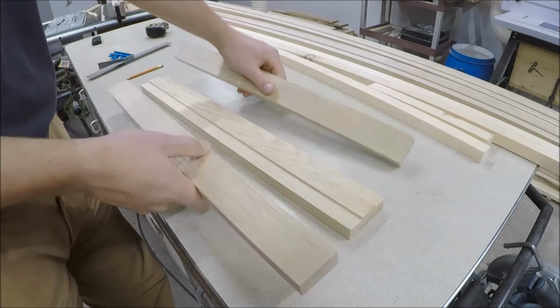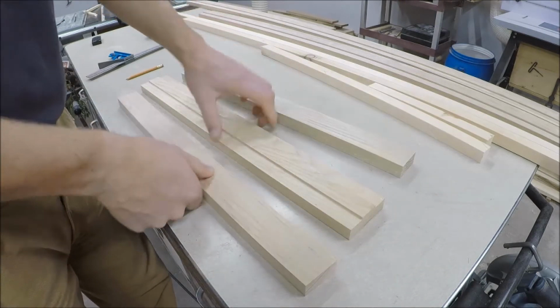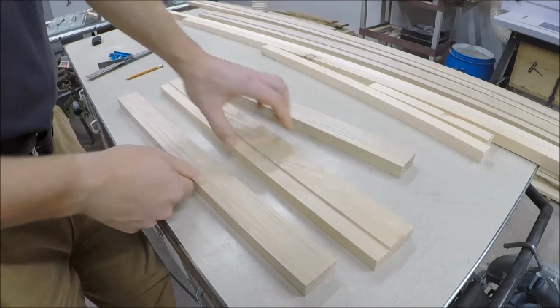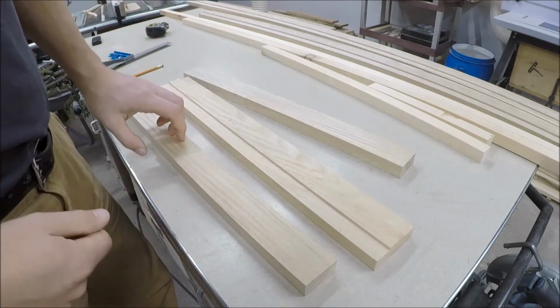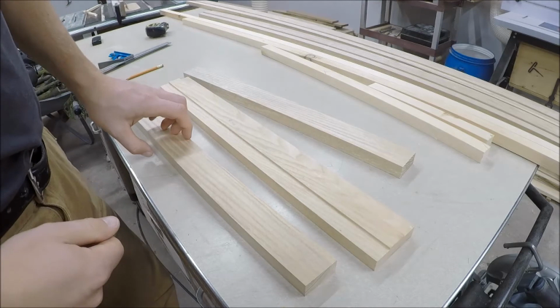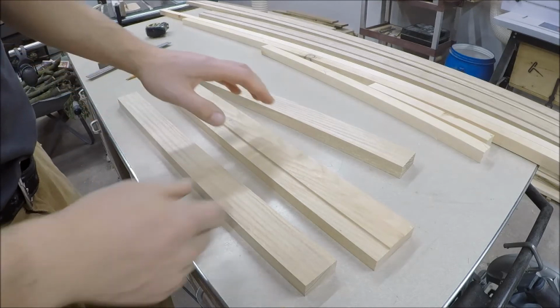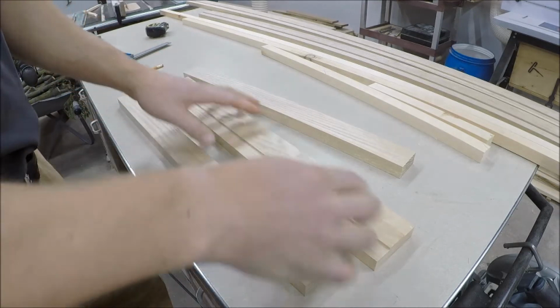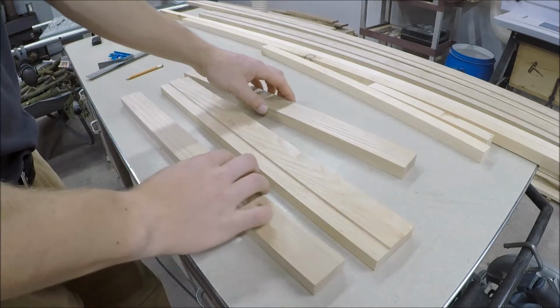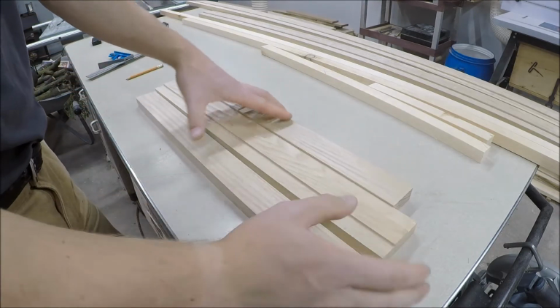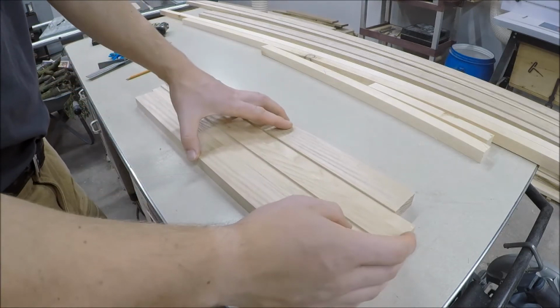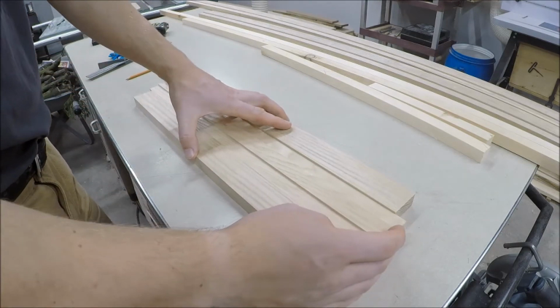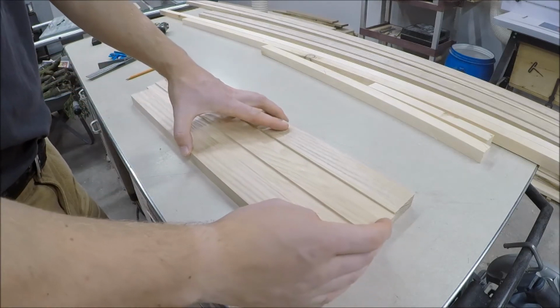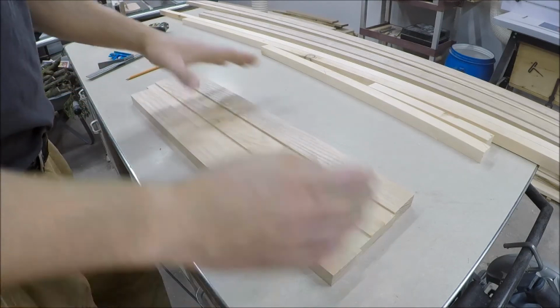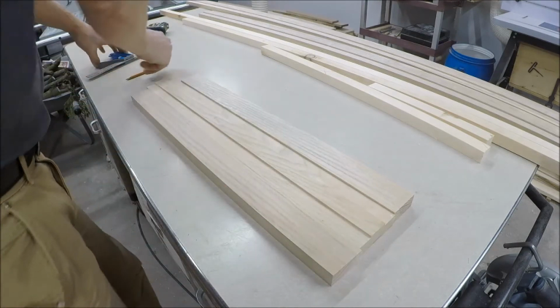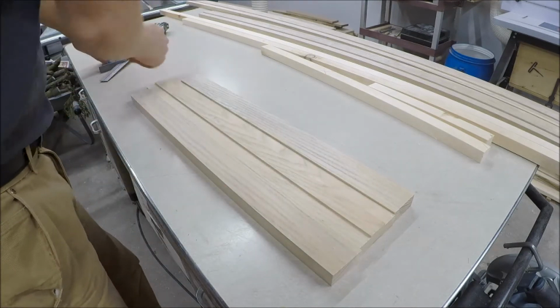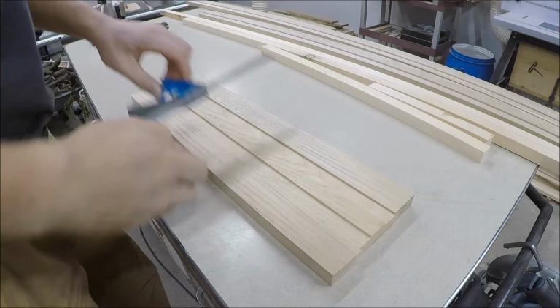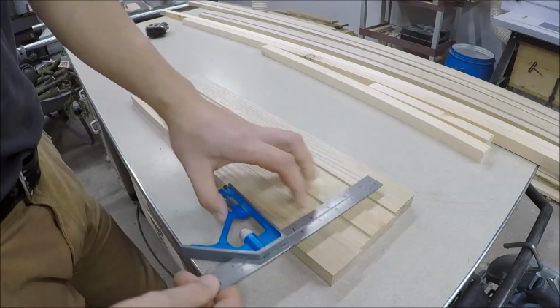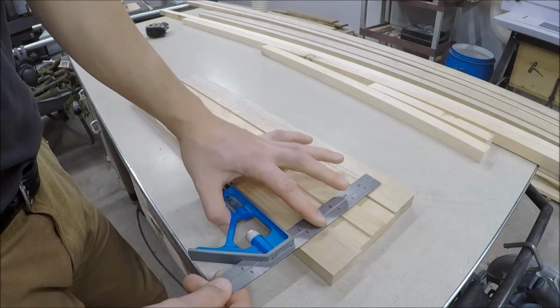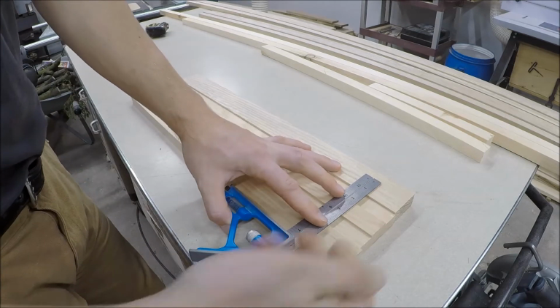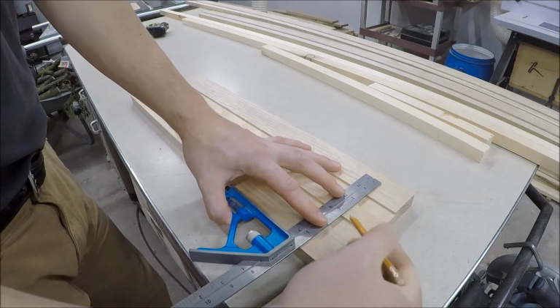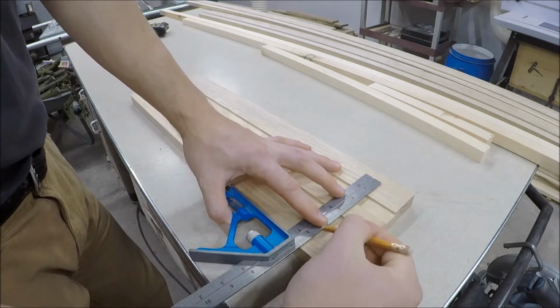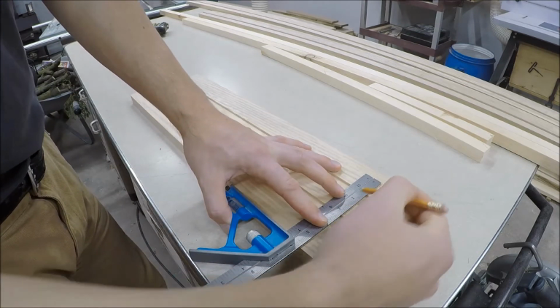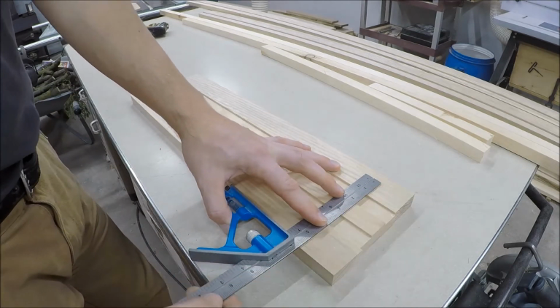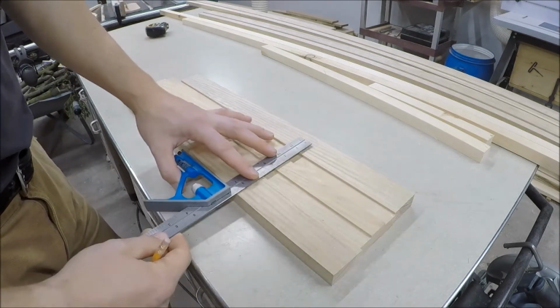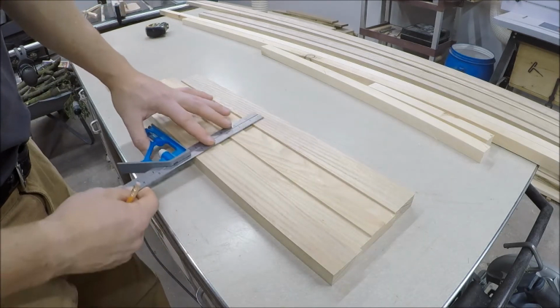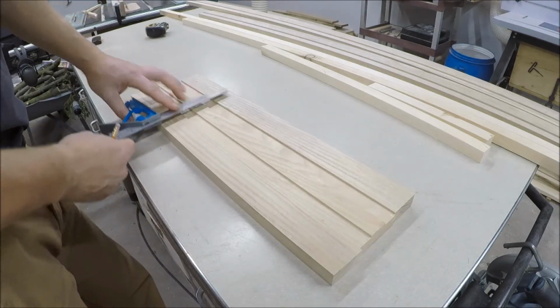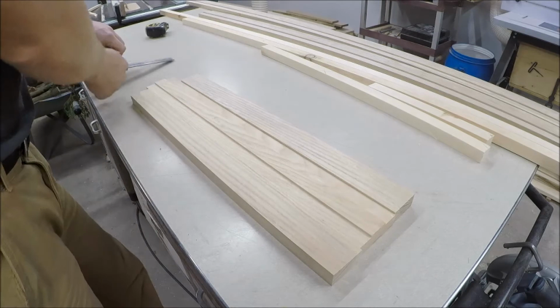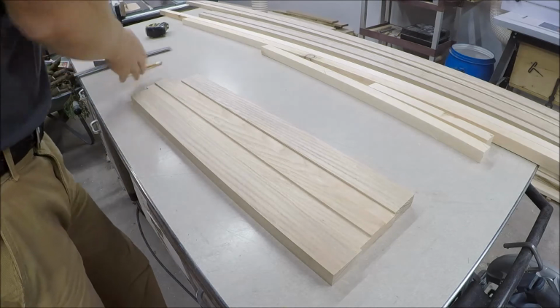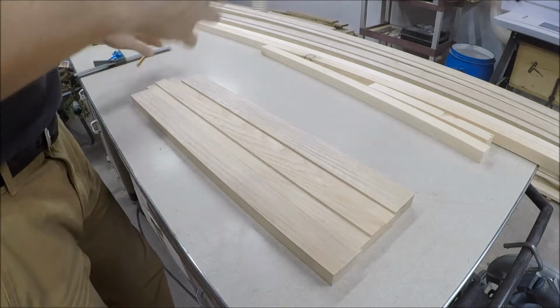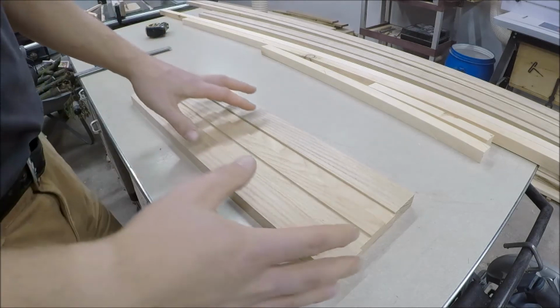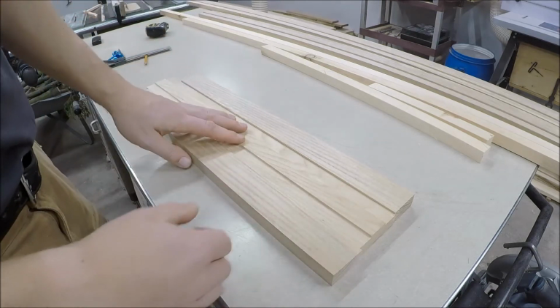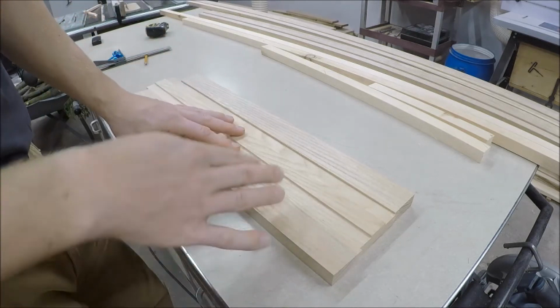Just like before for the new posts, we're going to mark all three of these with a line — line, line, line — and then transfer that to the biscuit joint station.